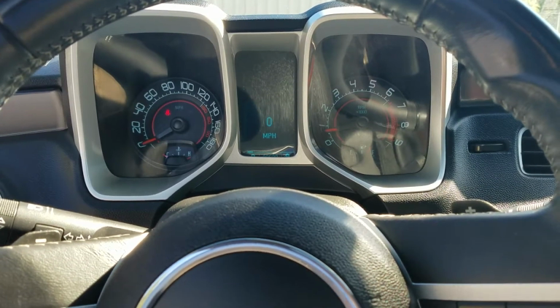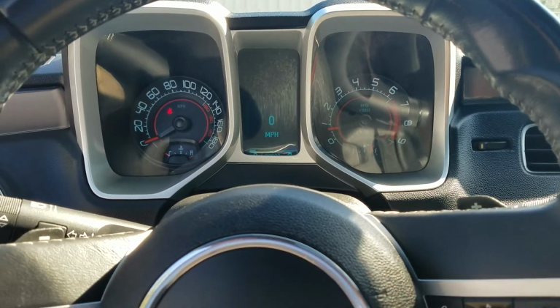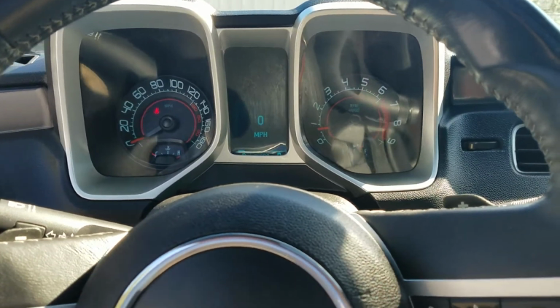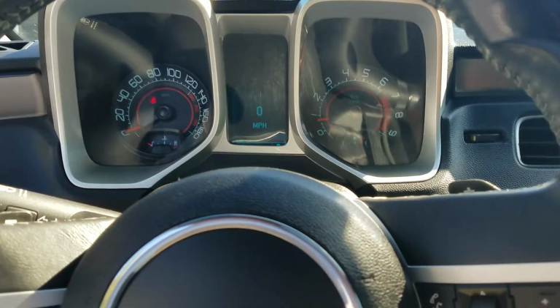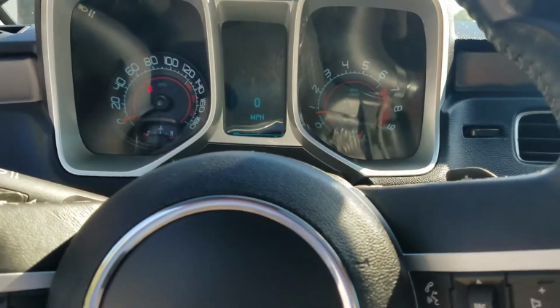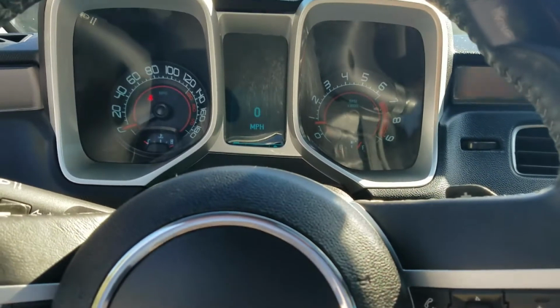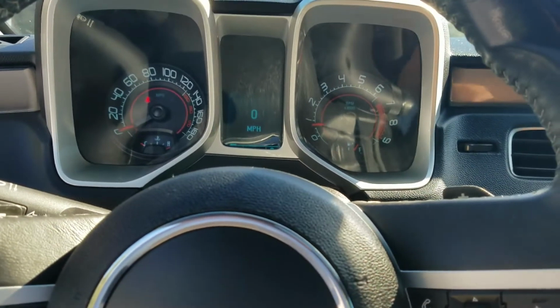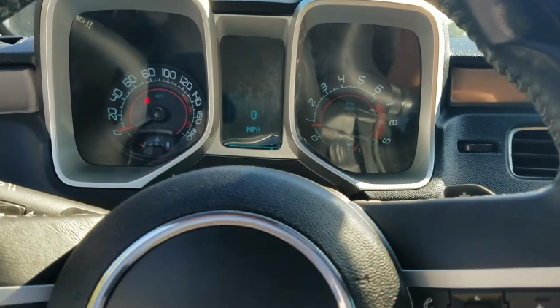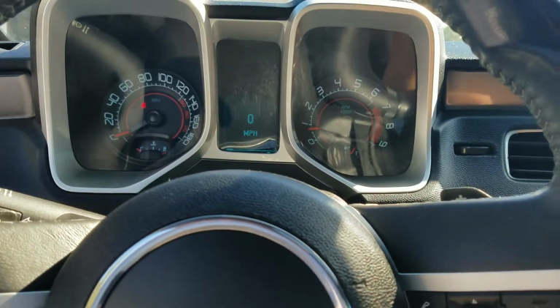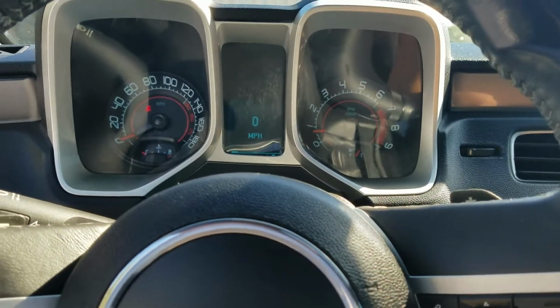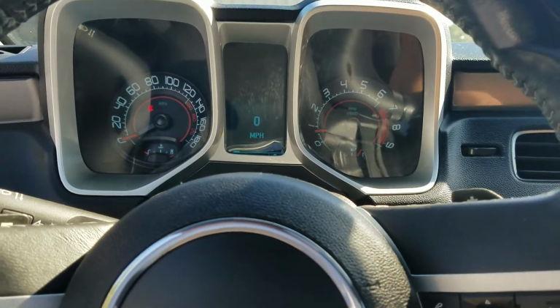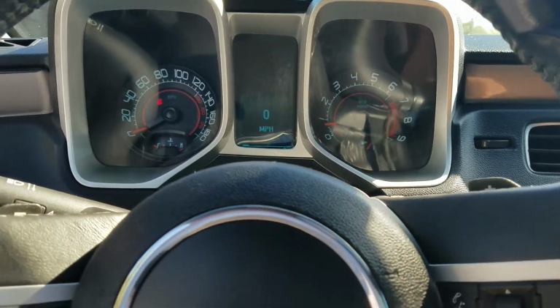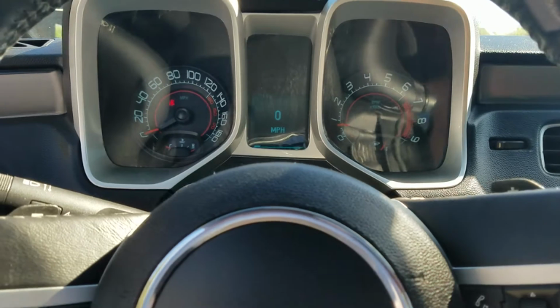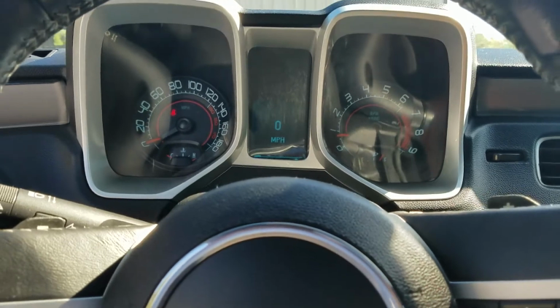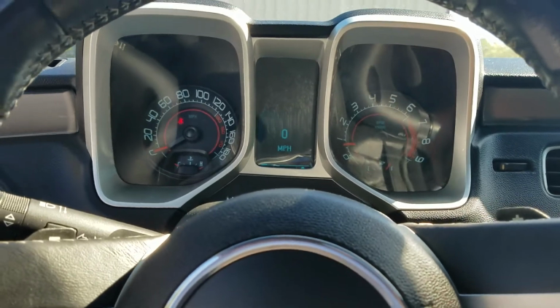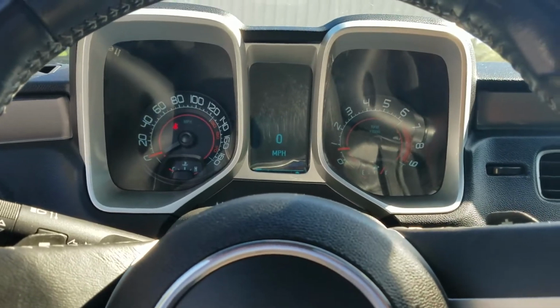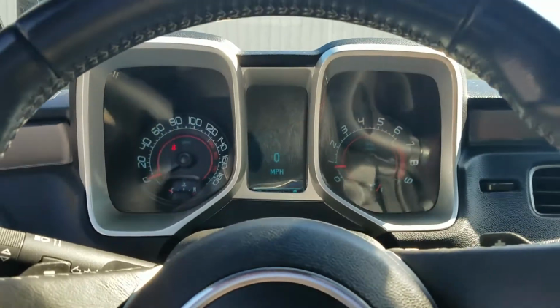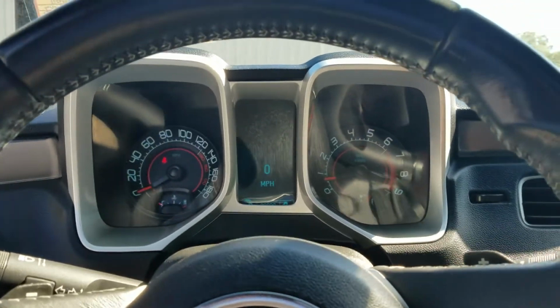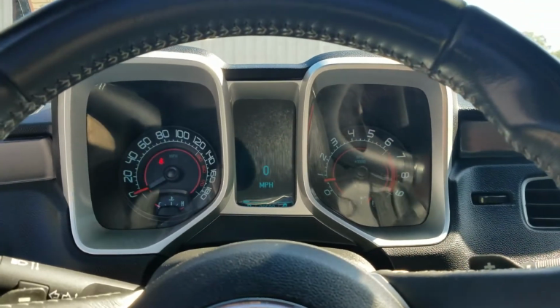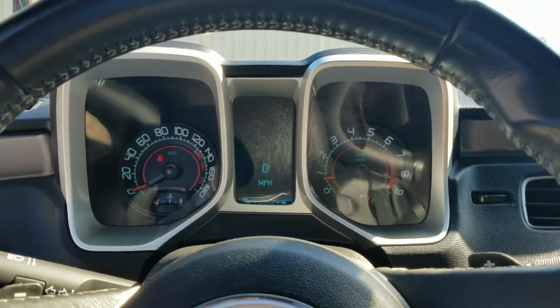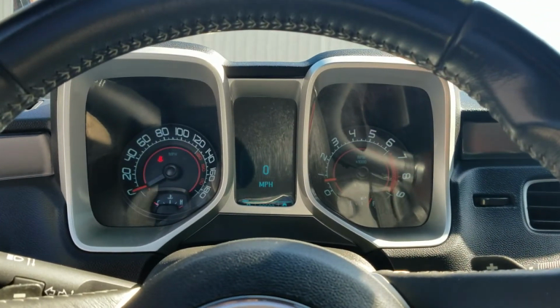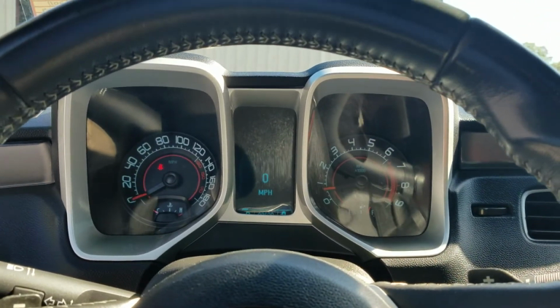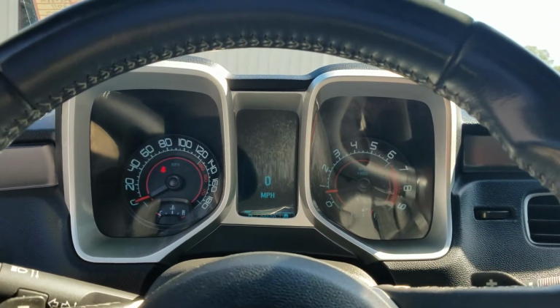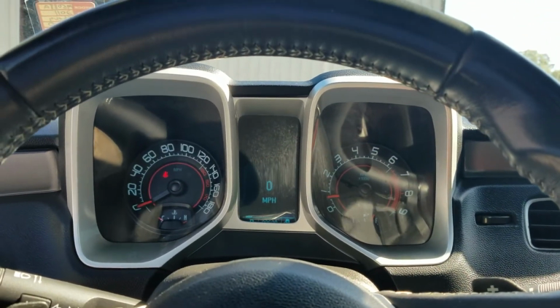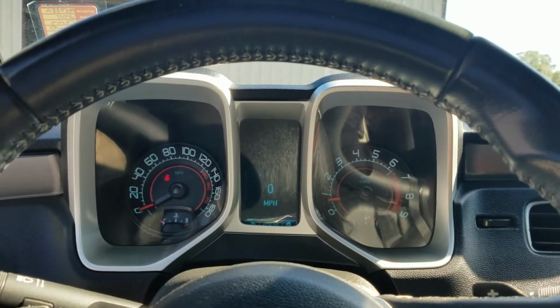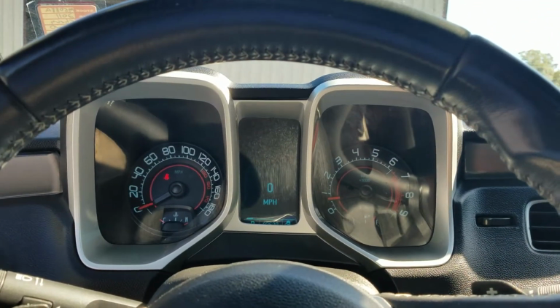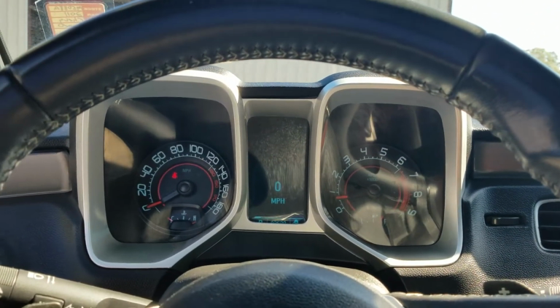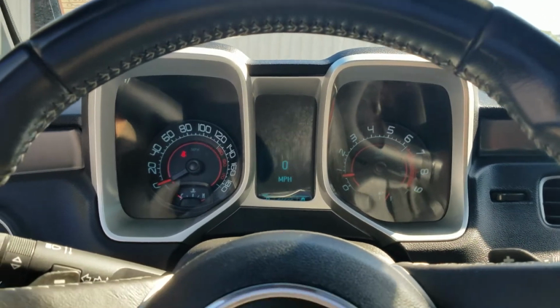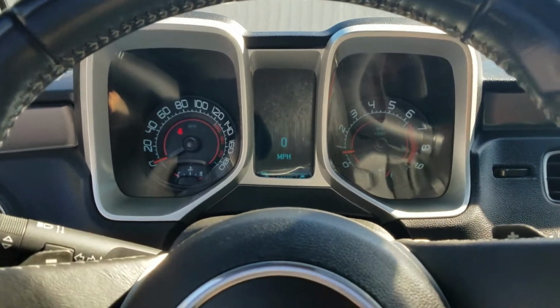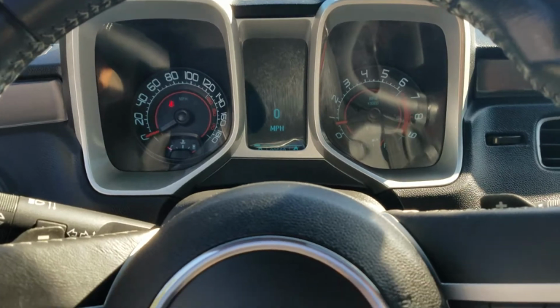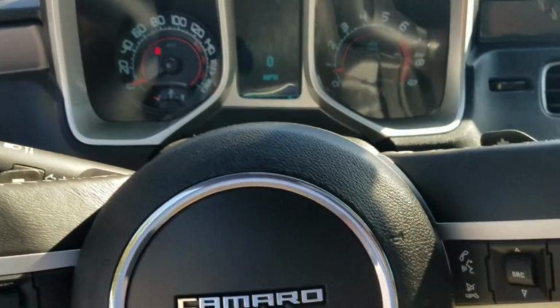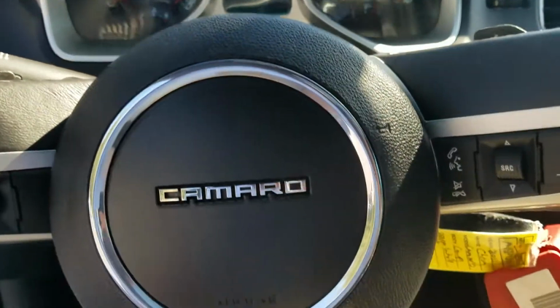Hello Javaris, this is Wayne Pittman here at LaGrange Toyota. This is the 2011 Camaro SS that you inquired about, sir.